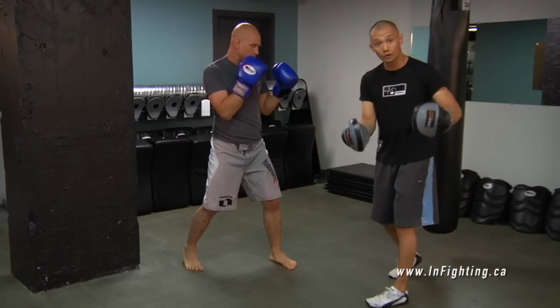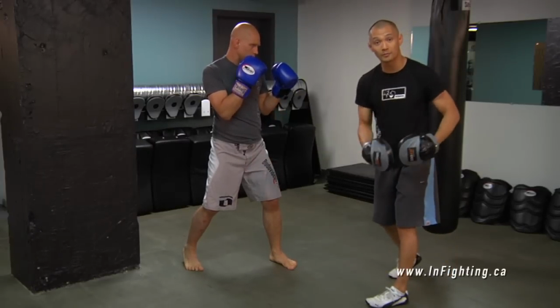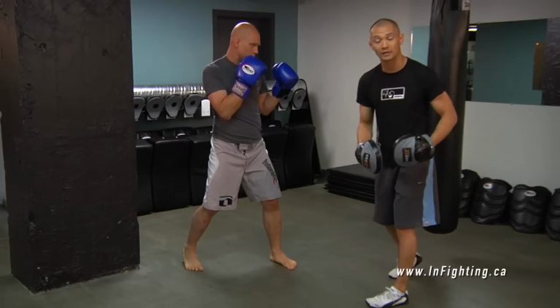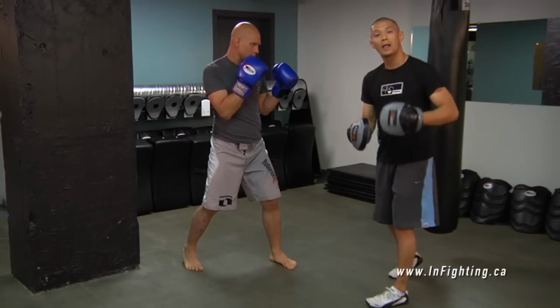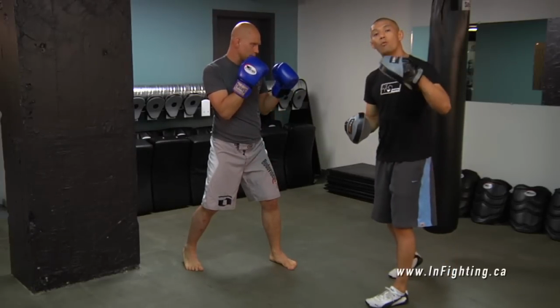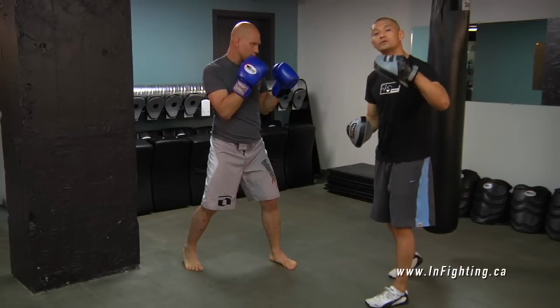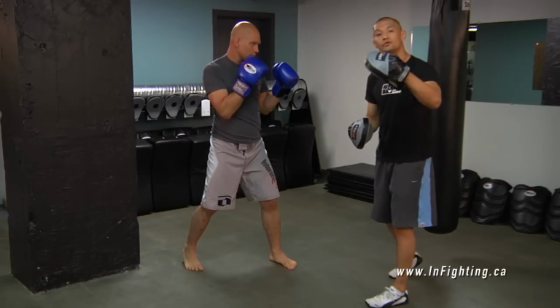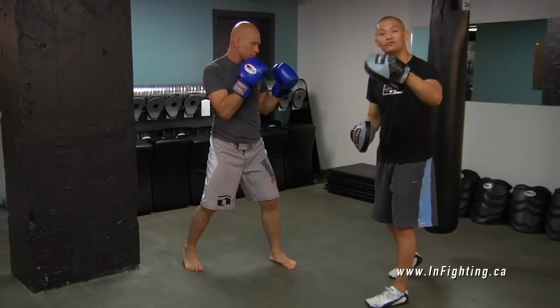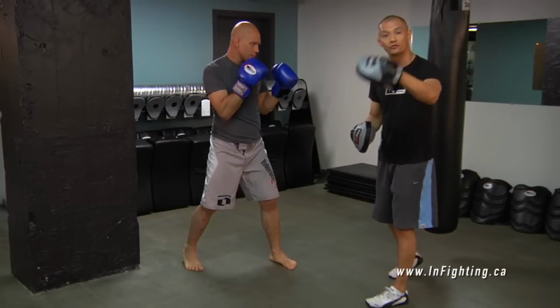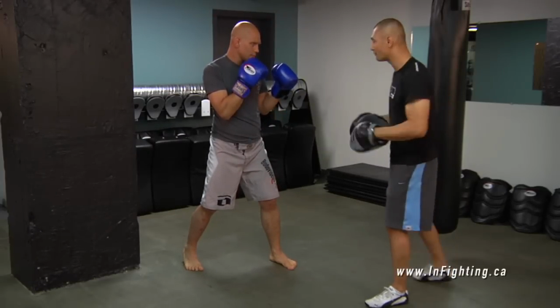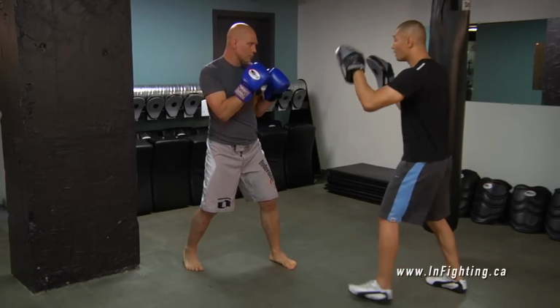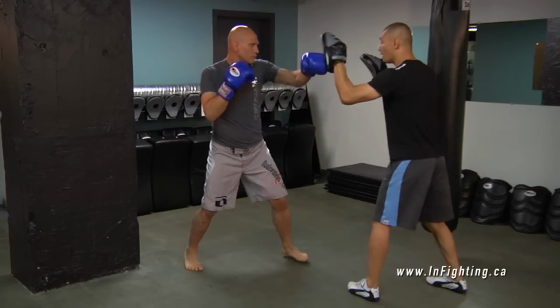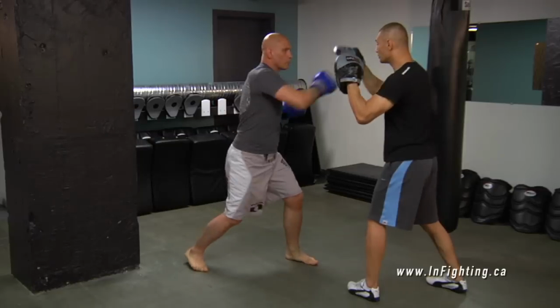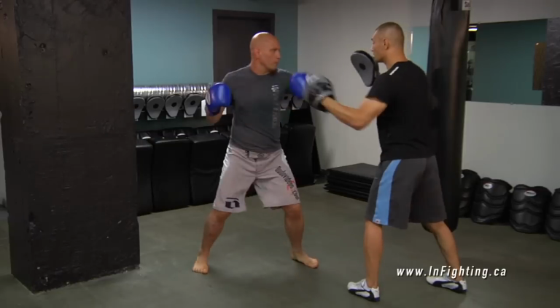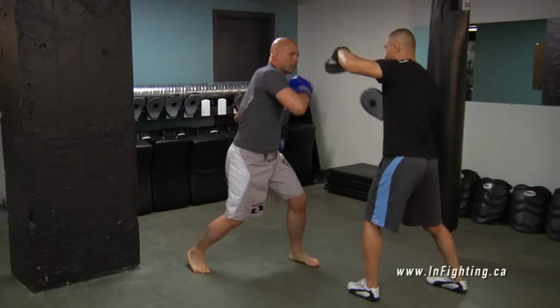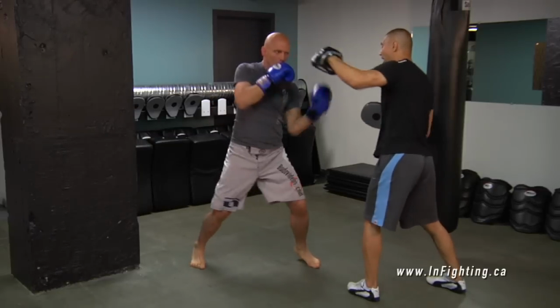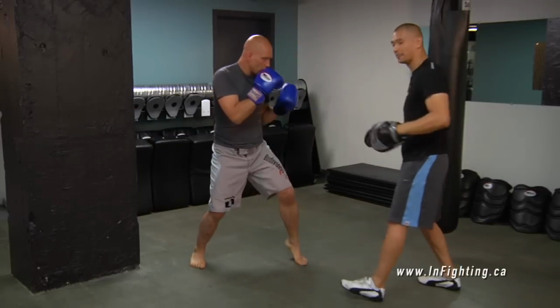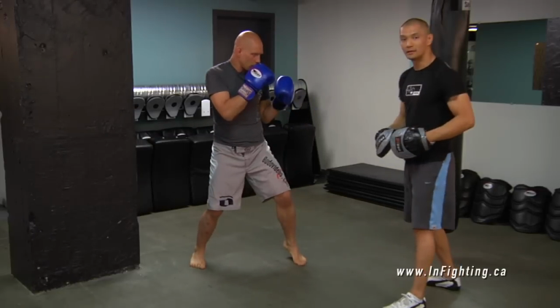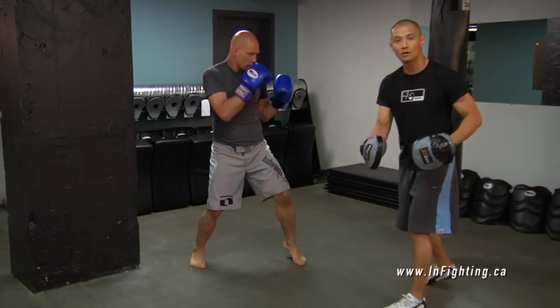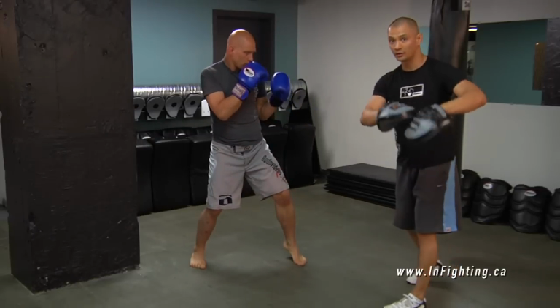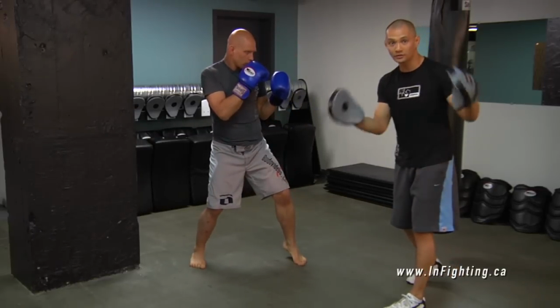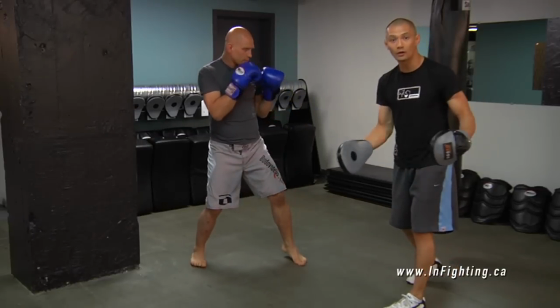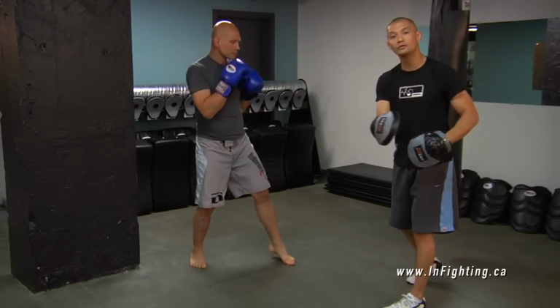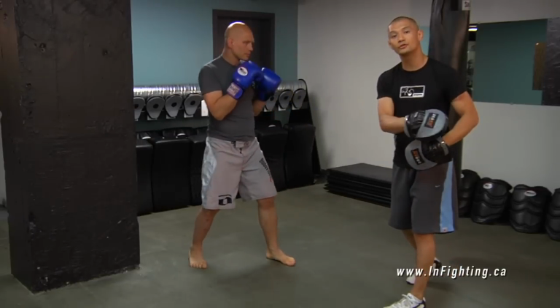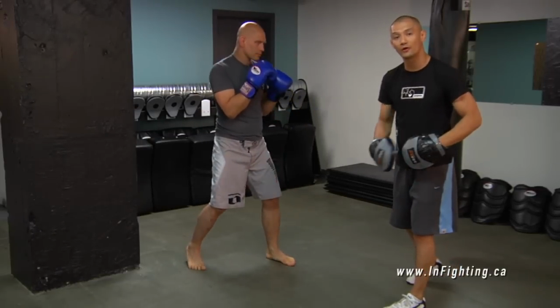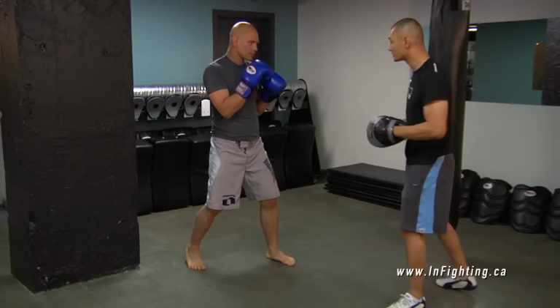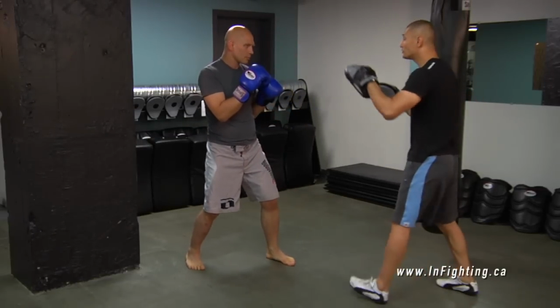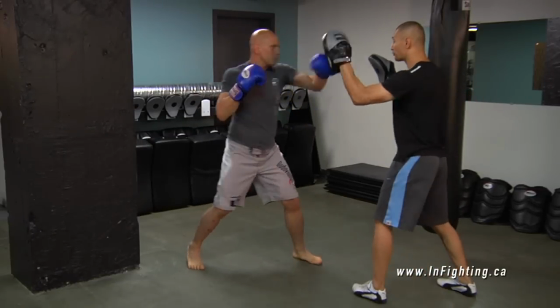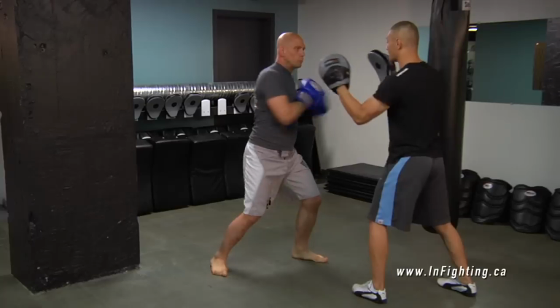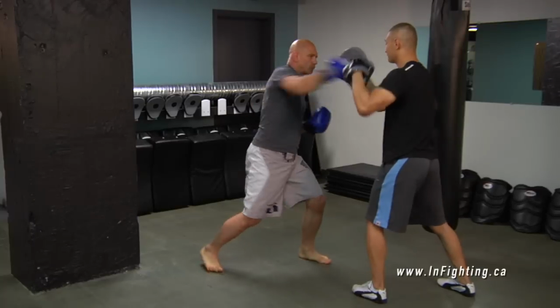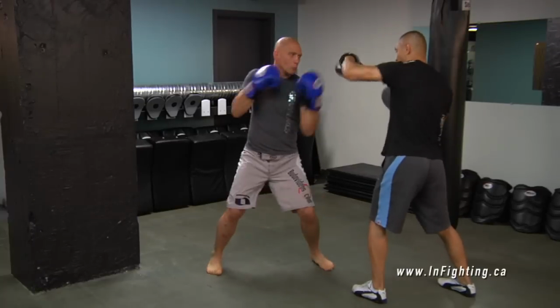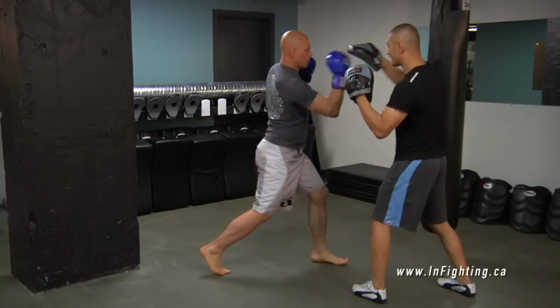We're going to put in some uppercuts. A one two three four five. One two three four five. And now putting it all together: one two three four five six. One two three four five six. Five six.